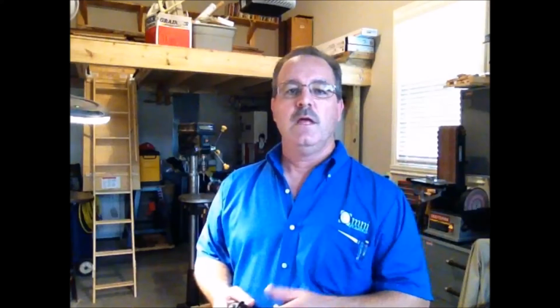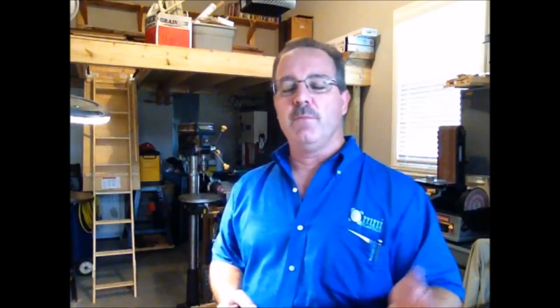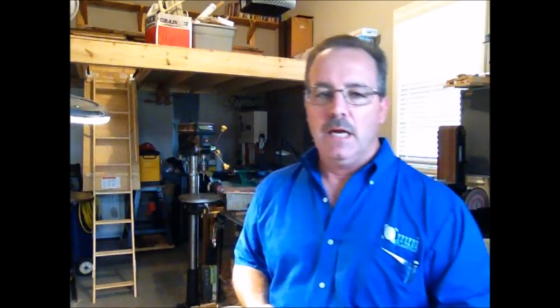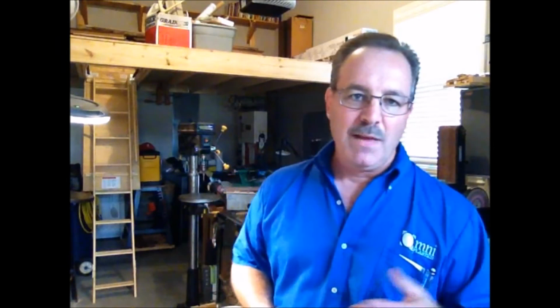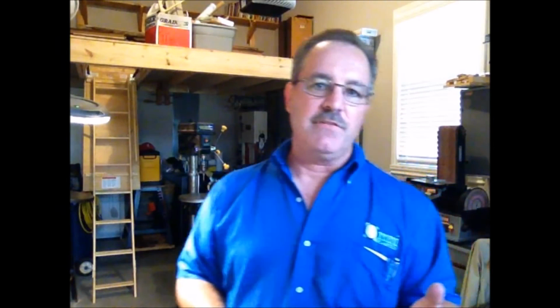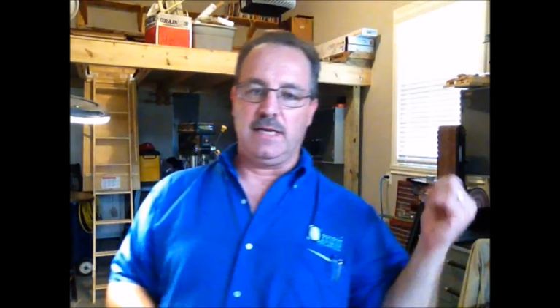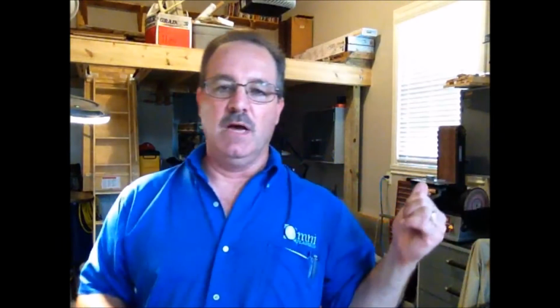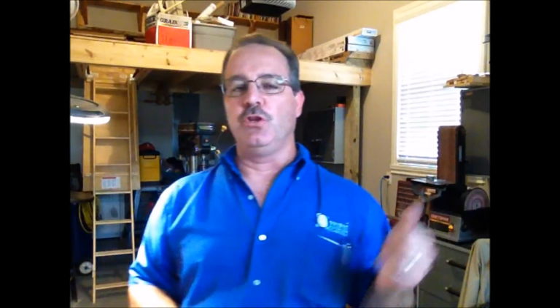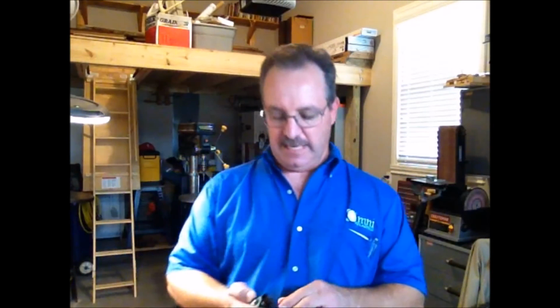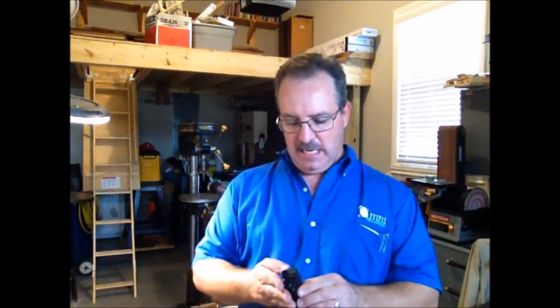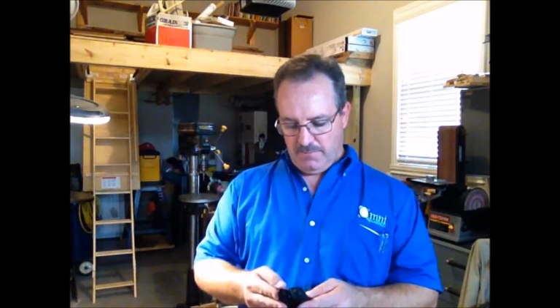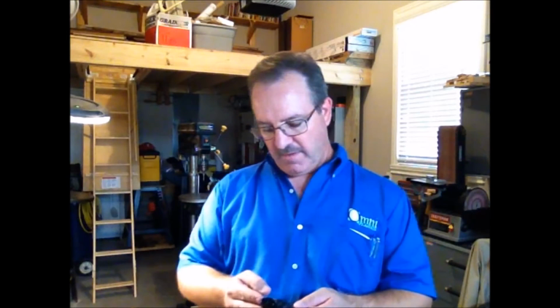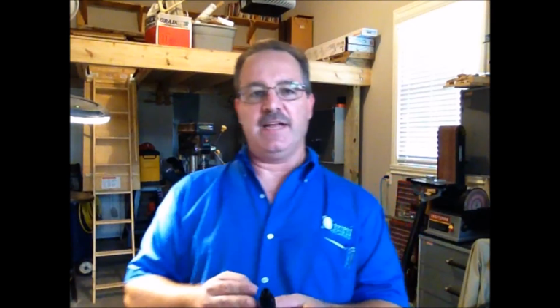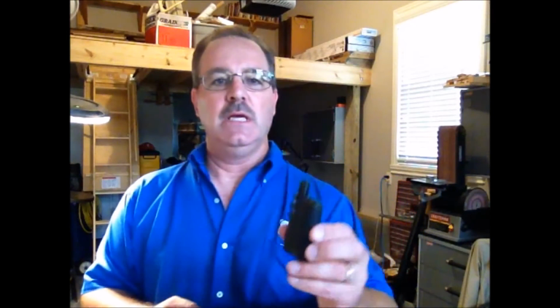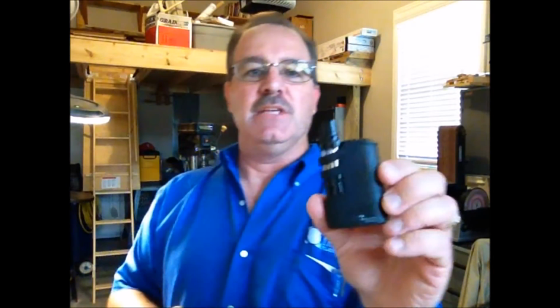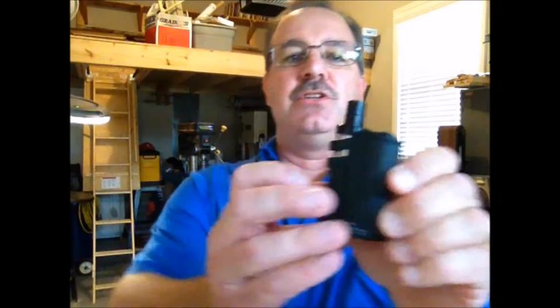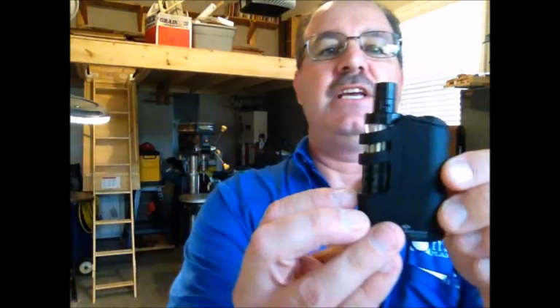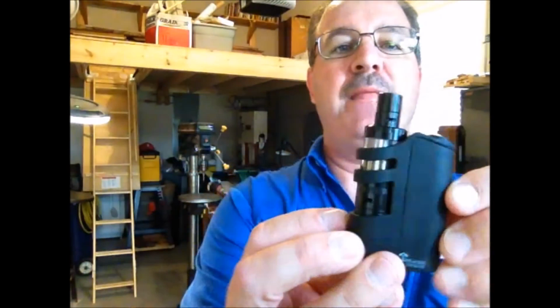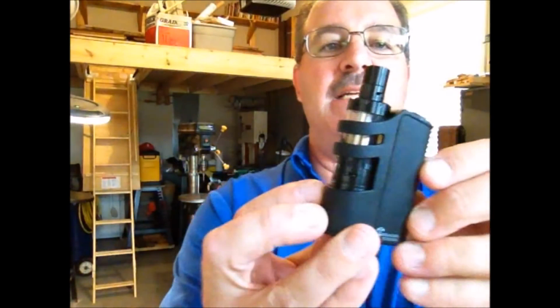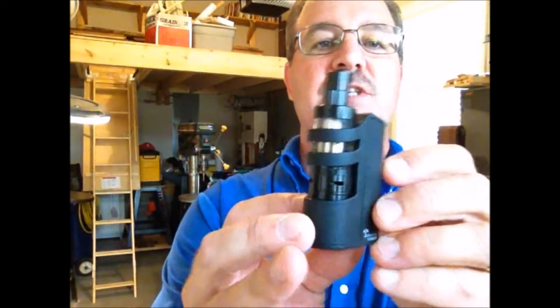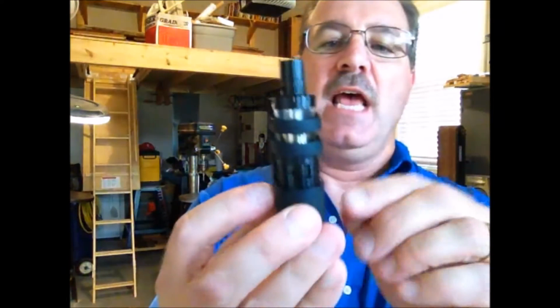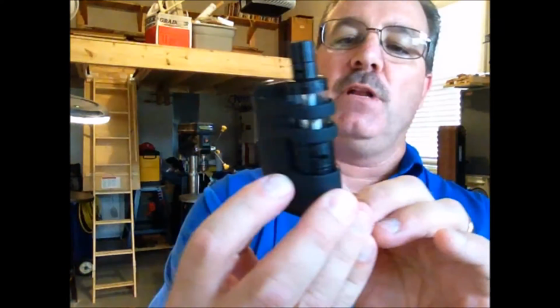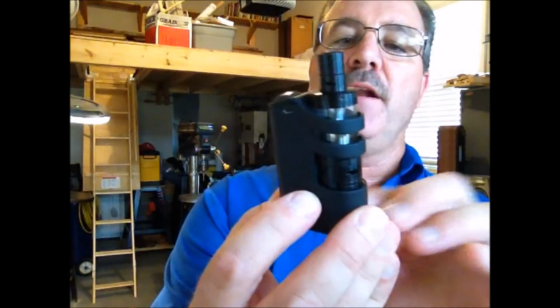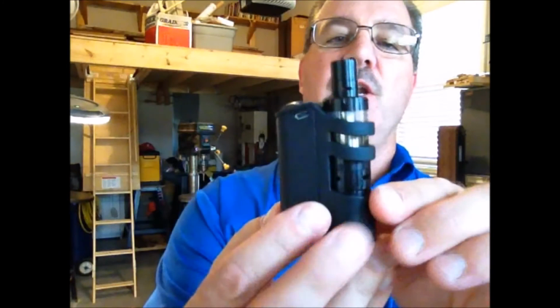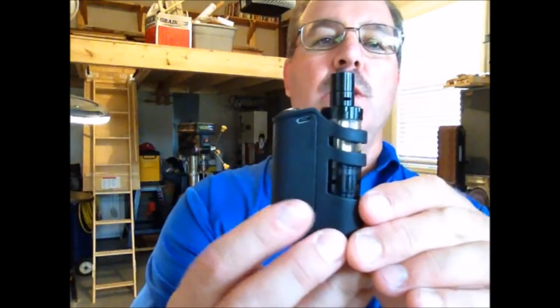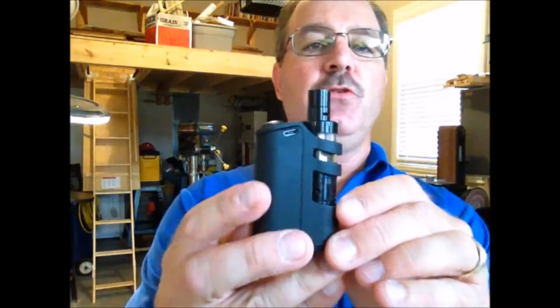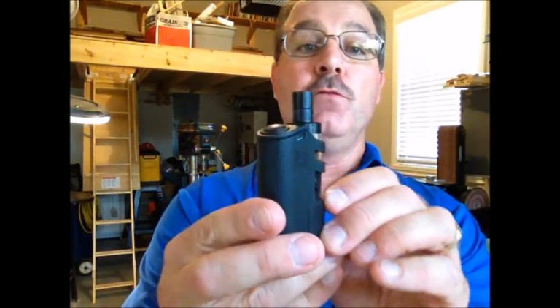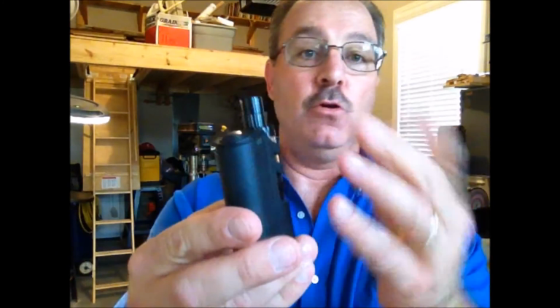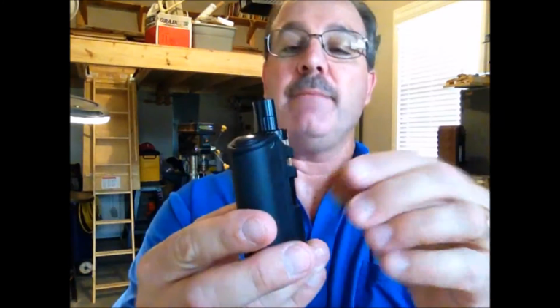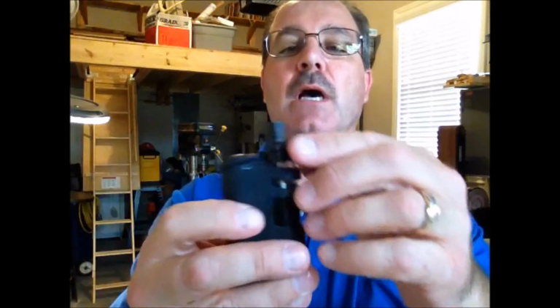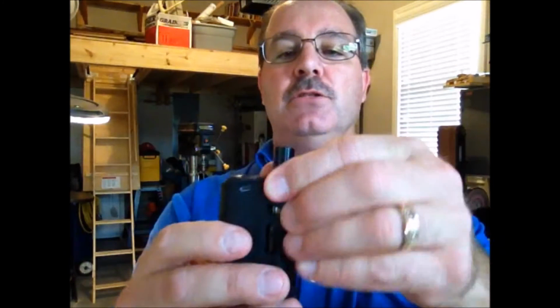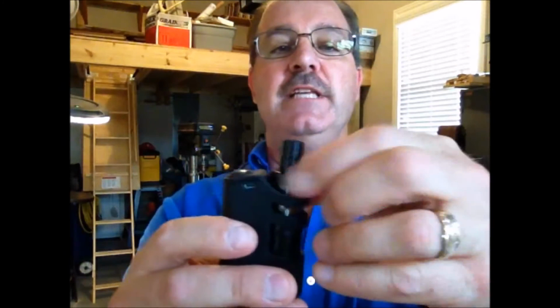Hello everybody! While I was down in Florida last month doing a little metal detecting, one of my finds is this little device here. And what this is, I don't know a lot about it, but I know some of you who vape use these.